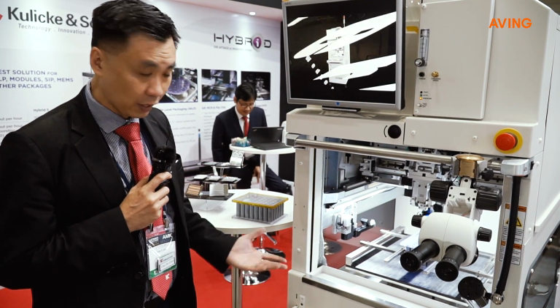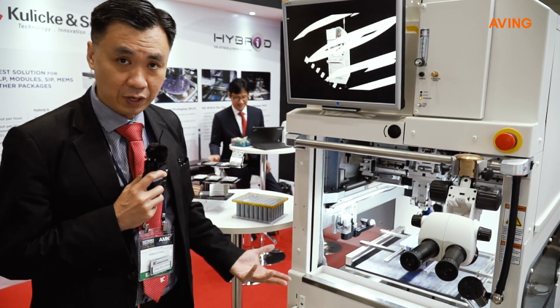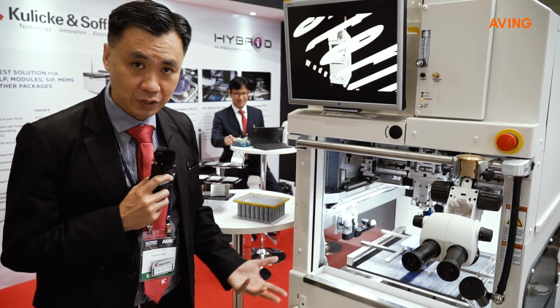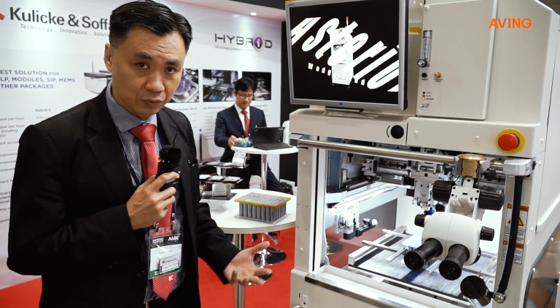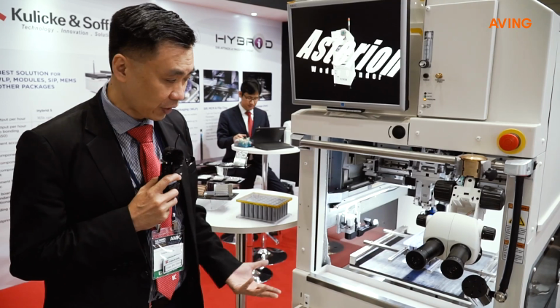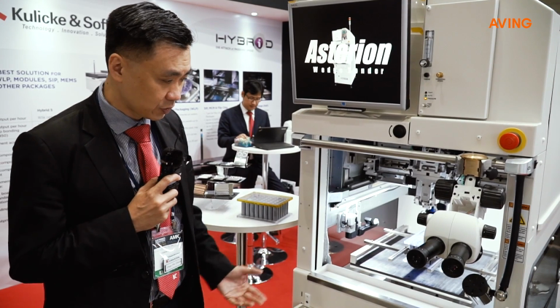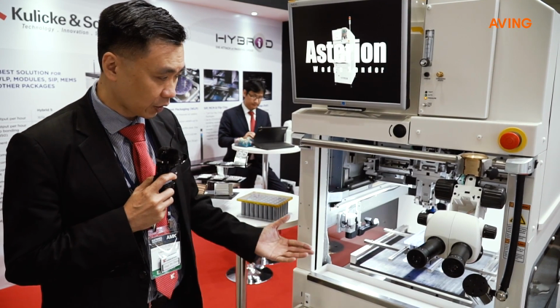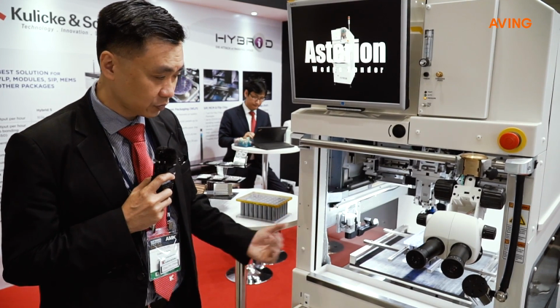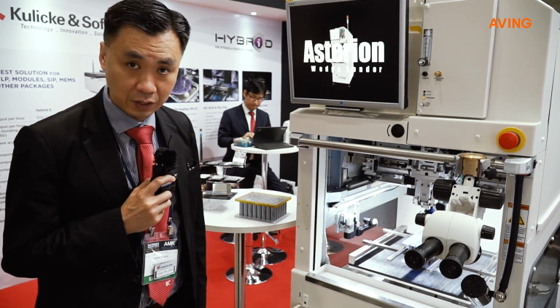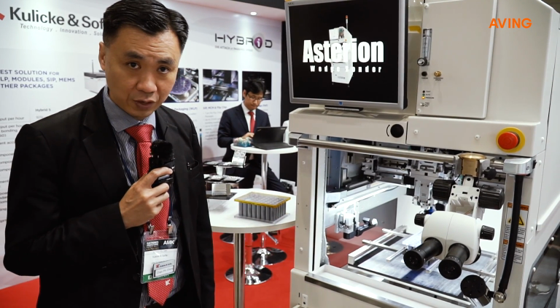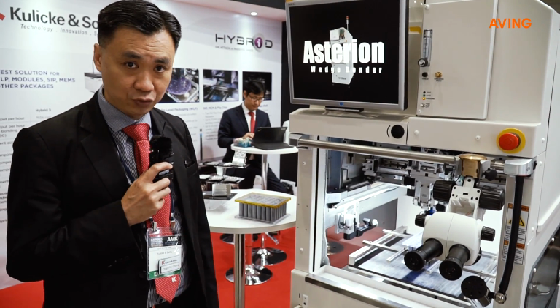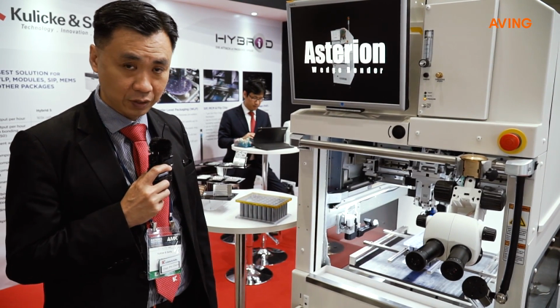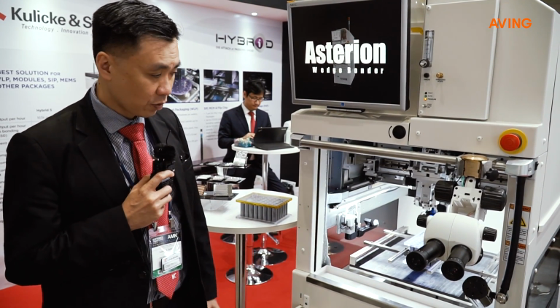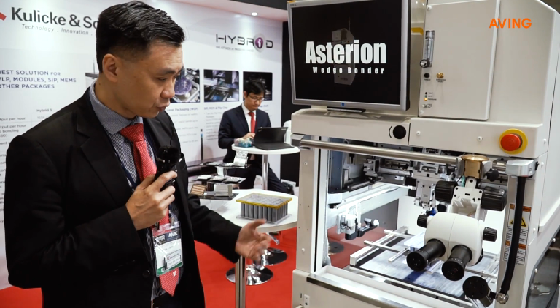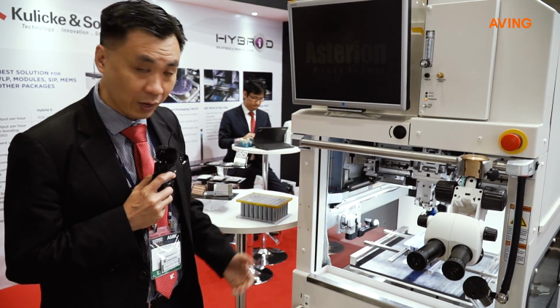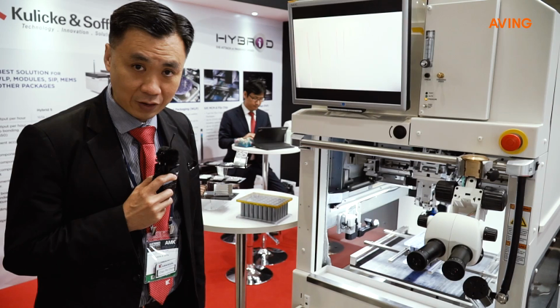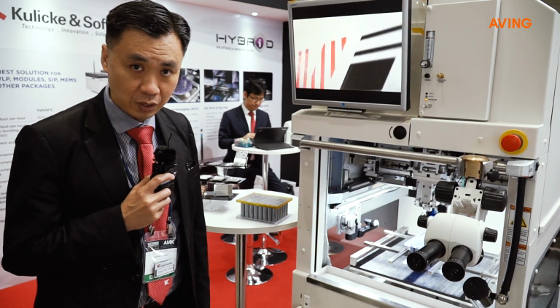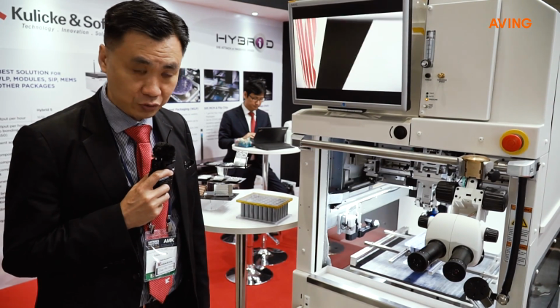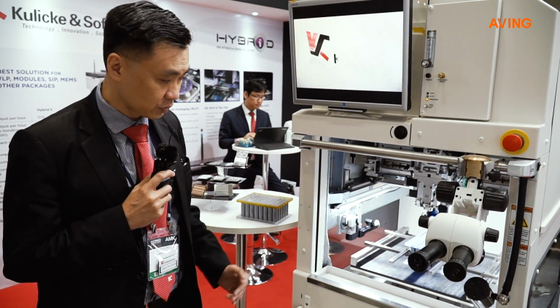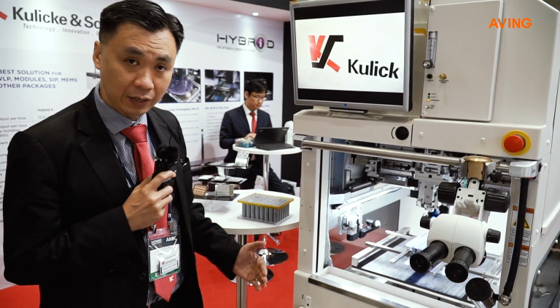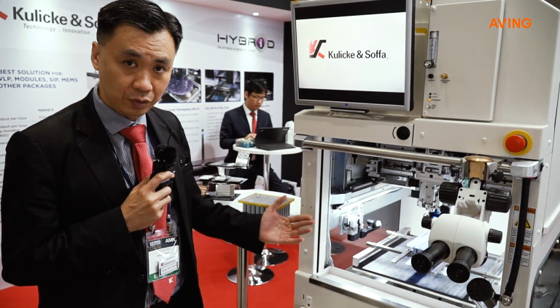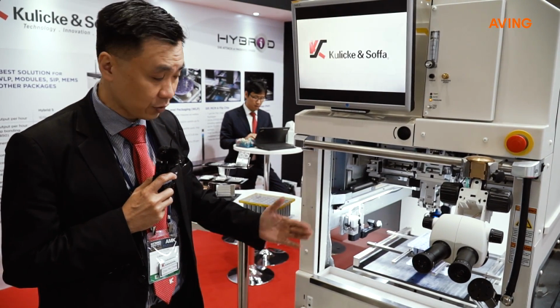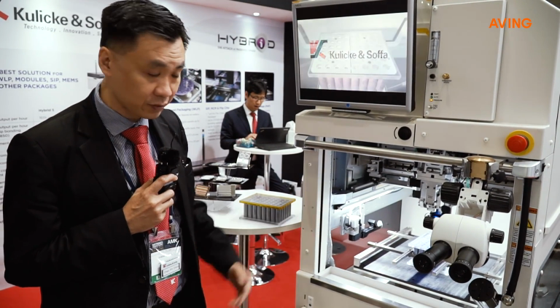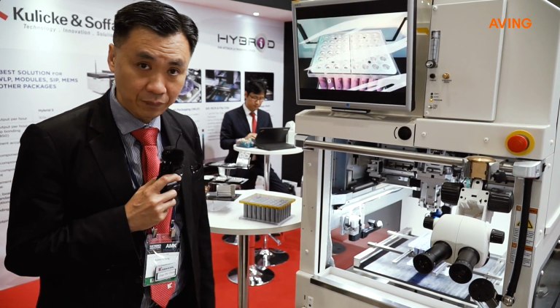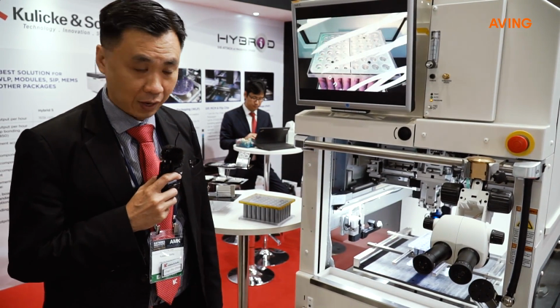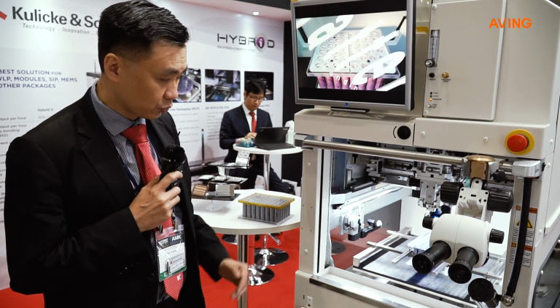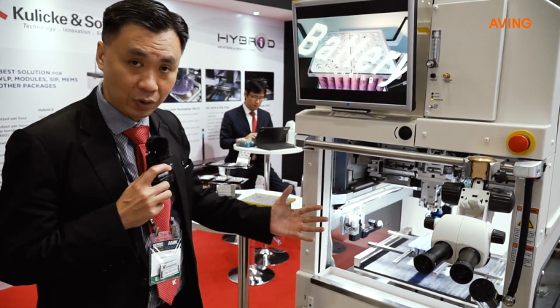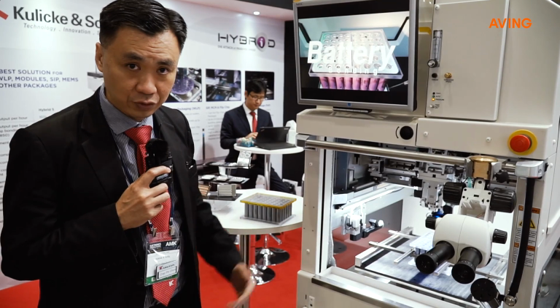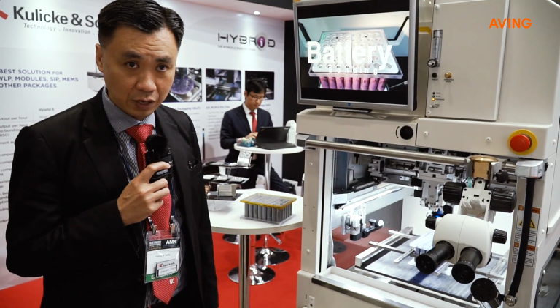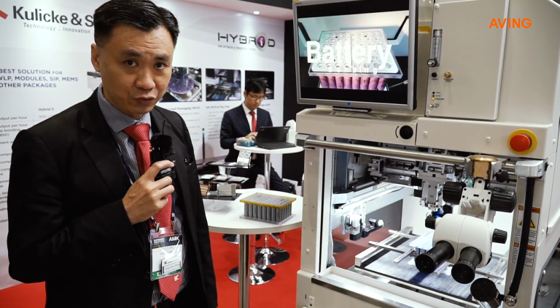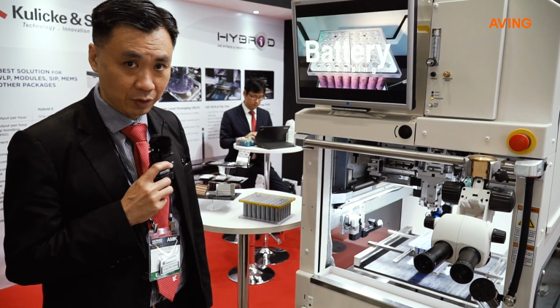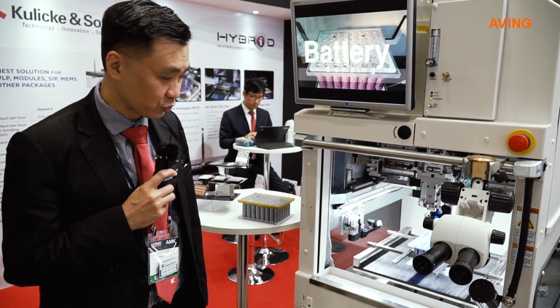The Styron comes in two different flavors. First, there is a standard 300x300, and of course we have a larger module which is a 300x860, which goes in for larger battery pack modules.